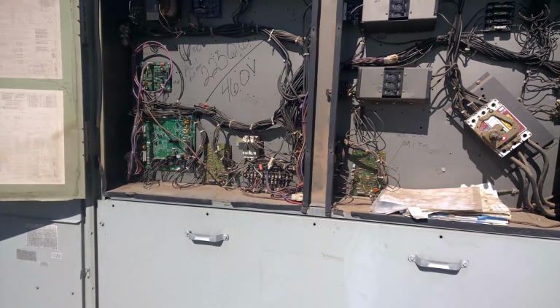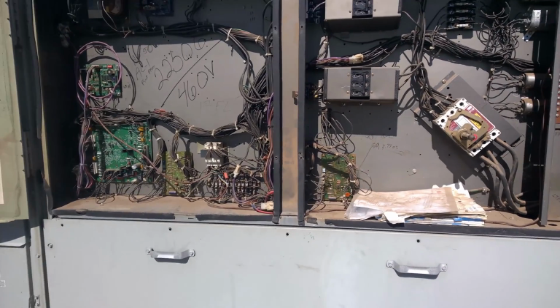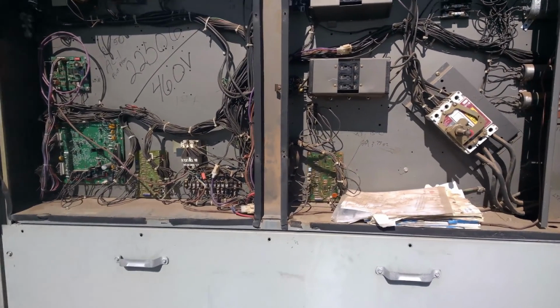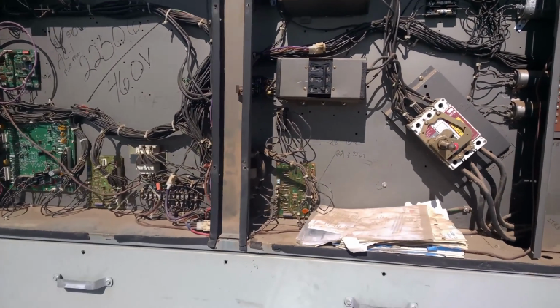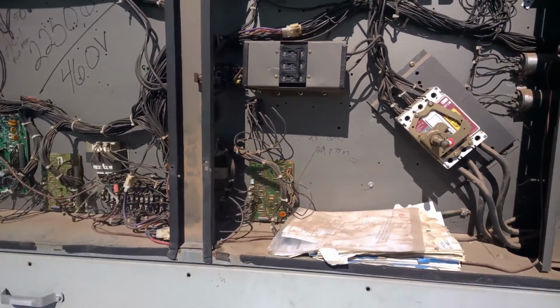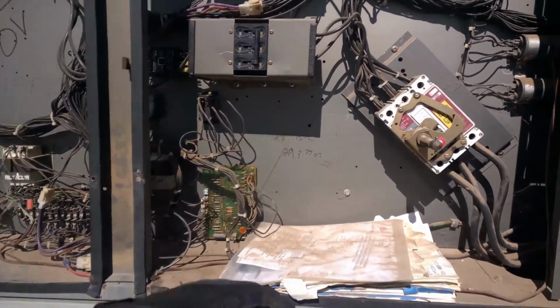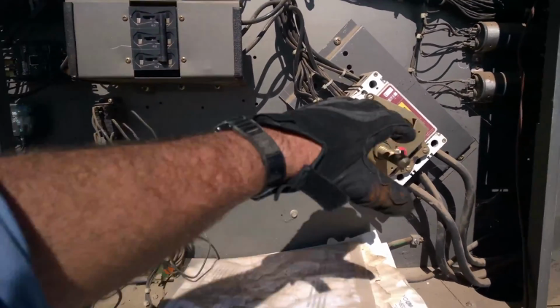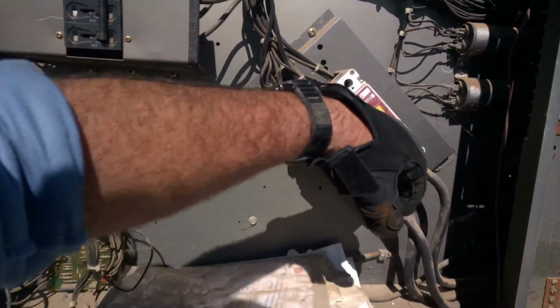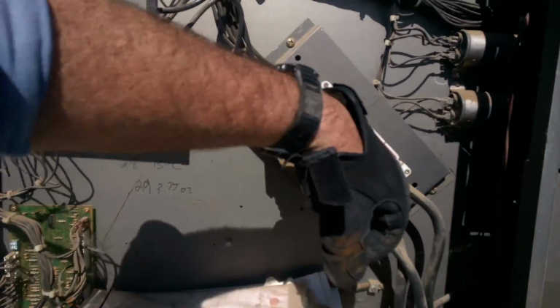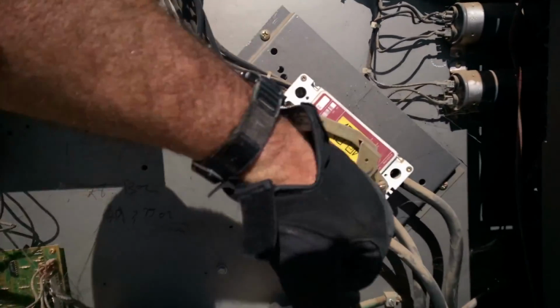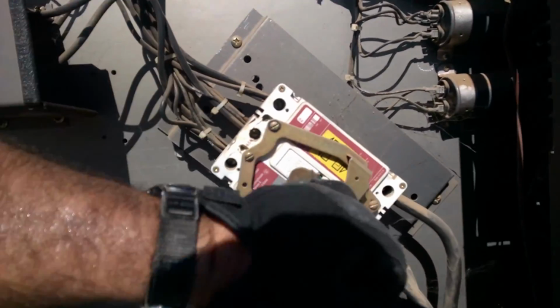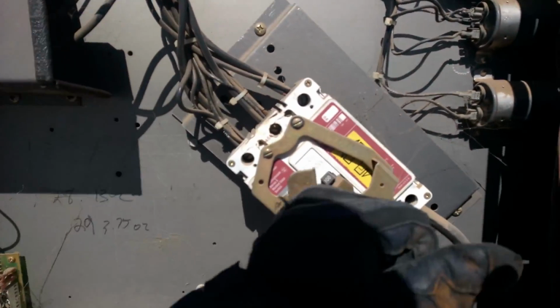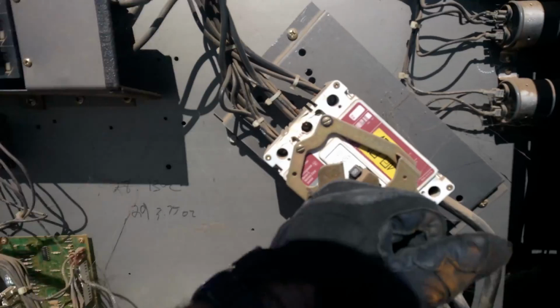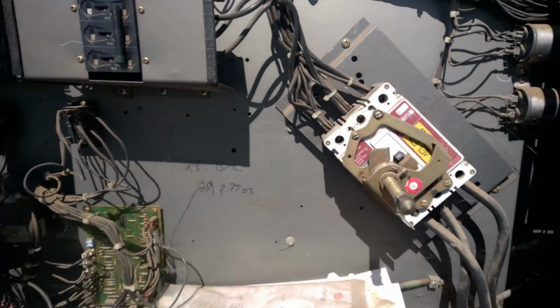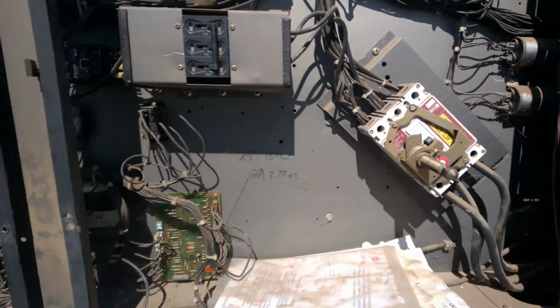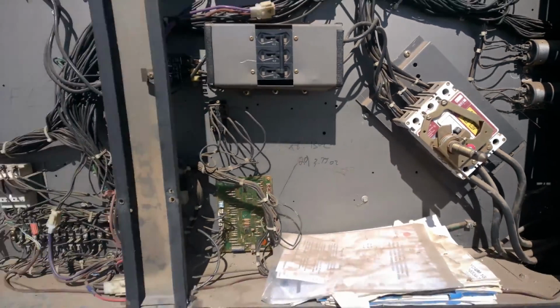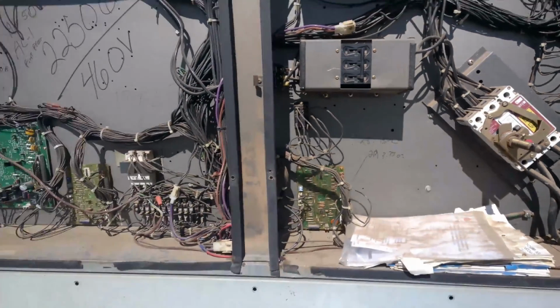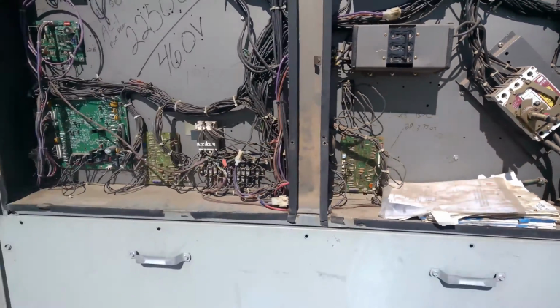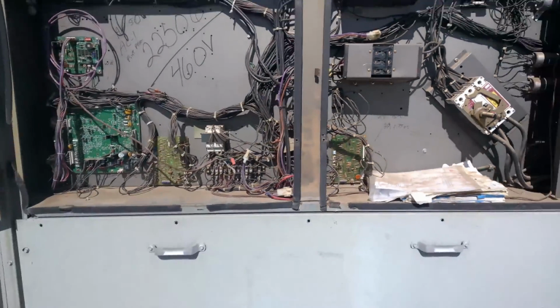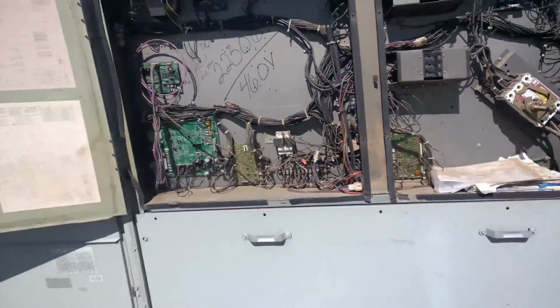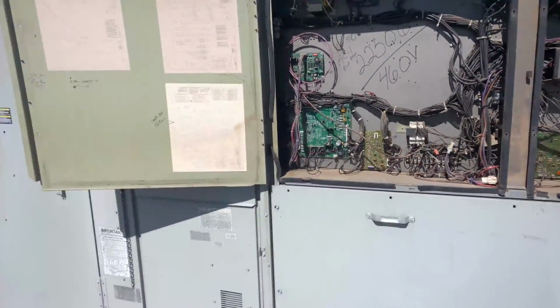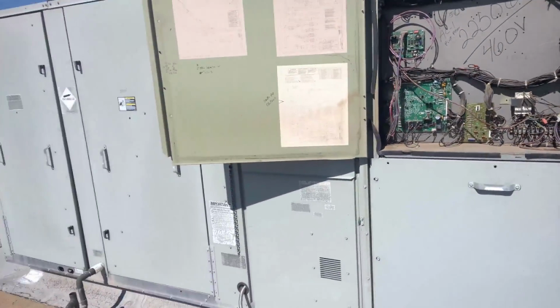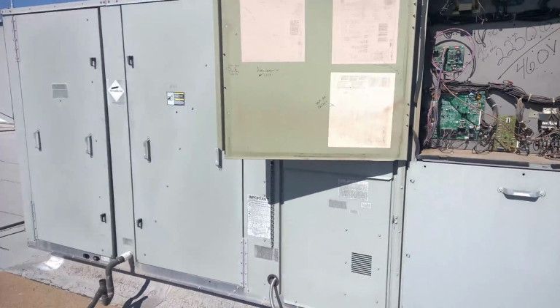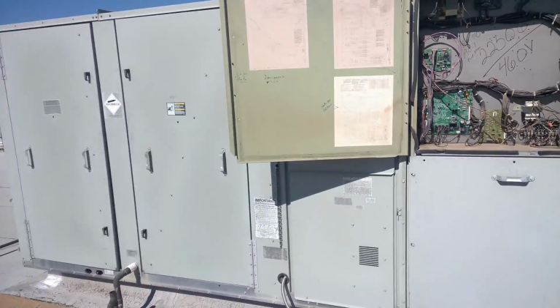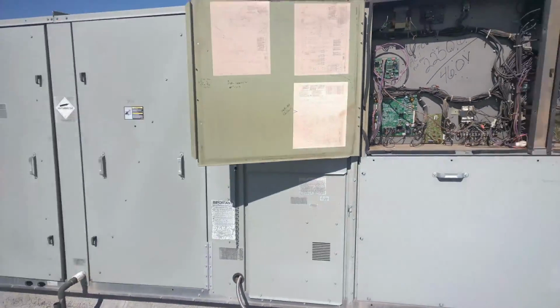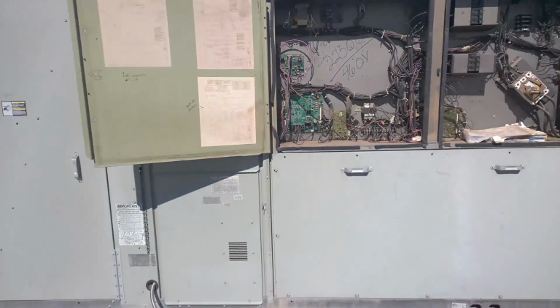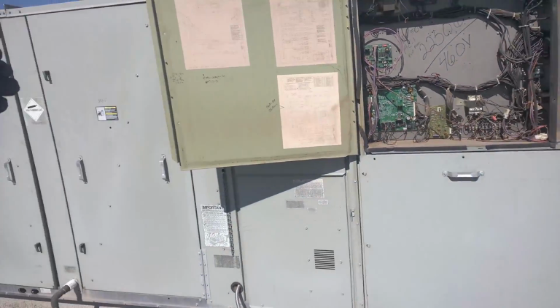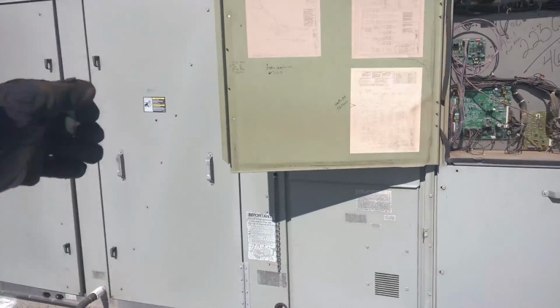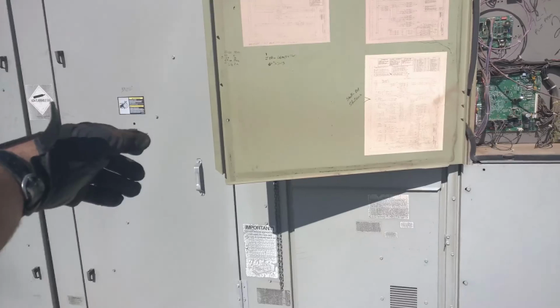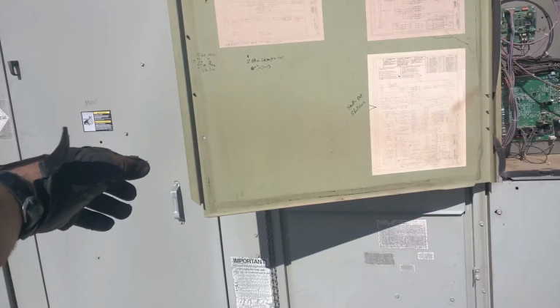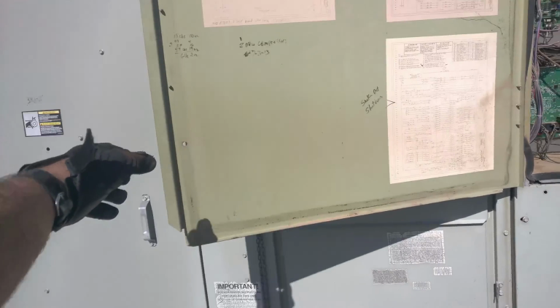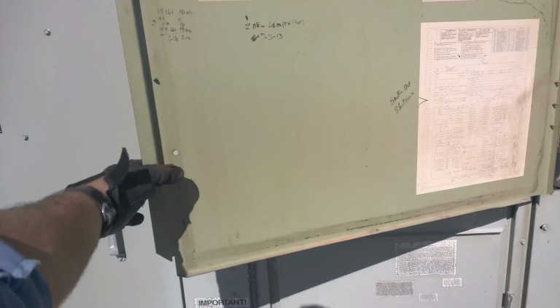This is a nice little find. This unit is totally down — it serves the whole first floor of this commercial building.